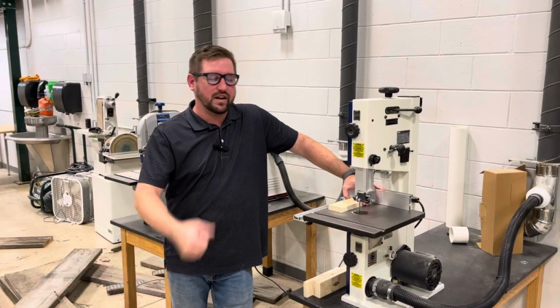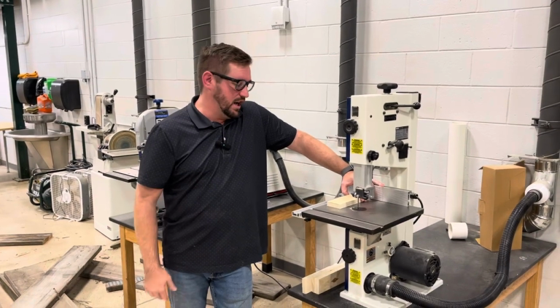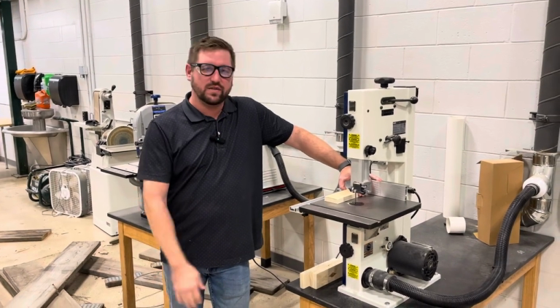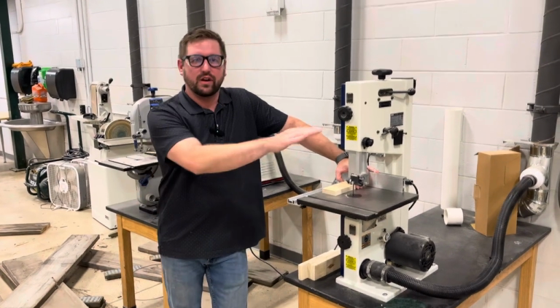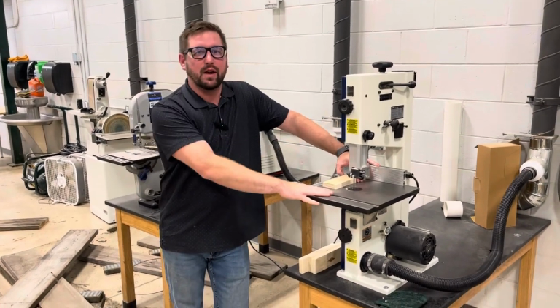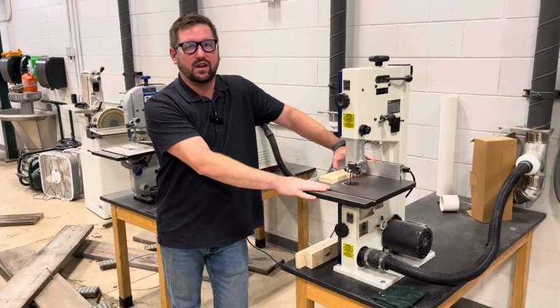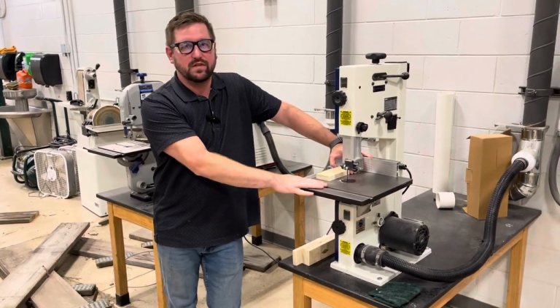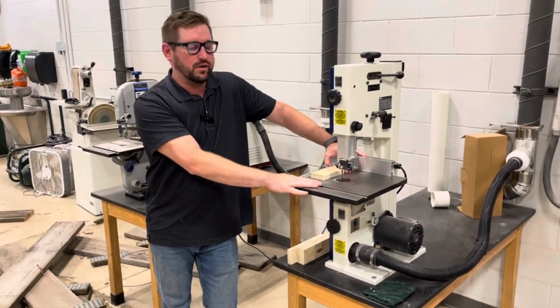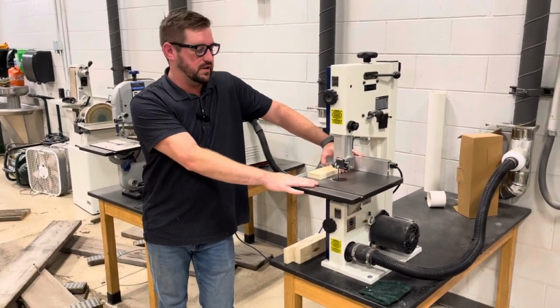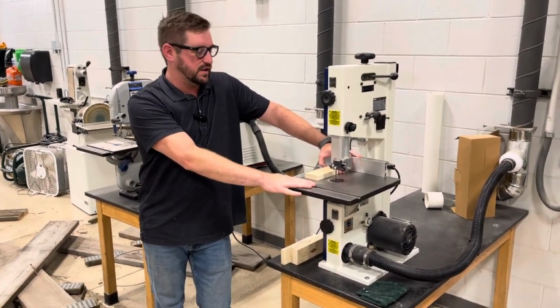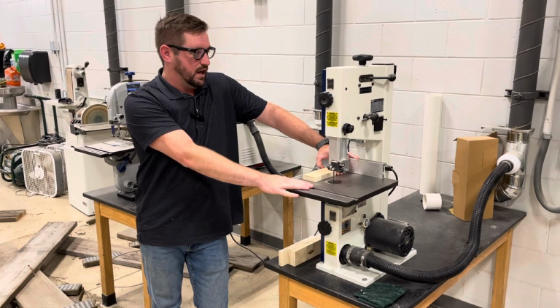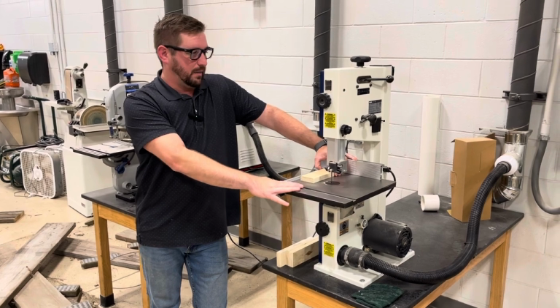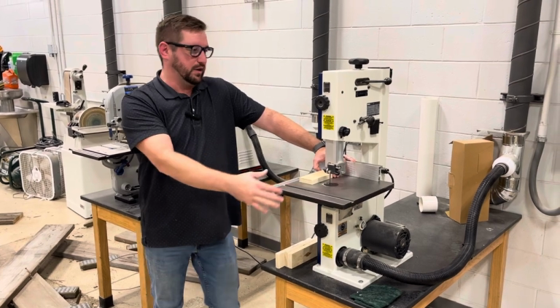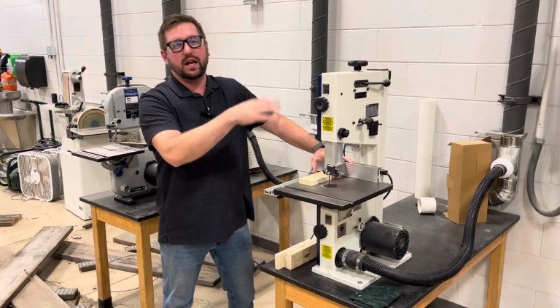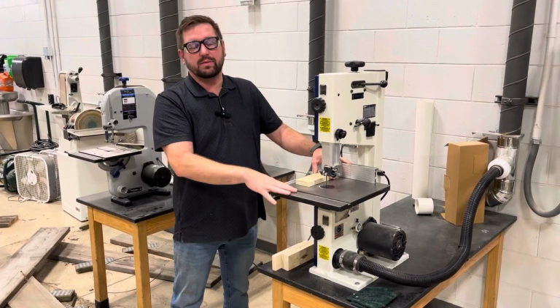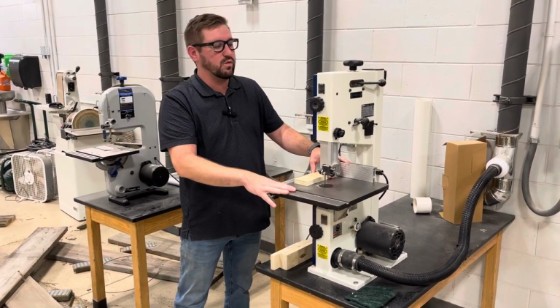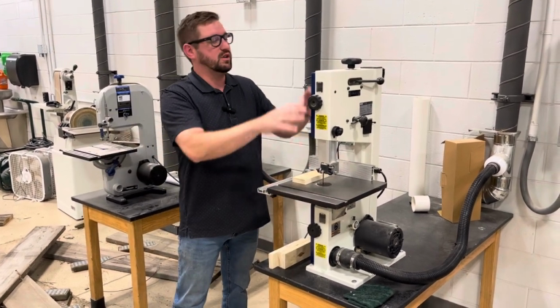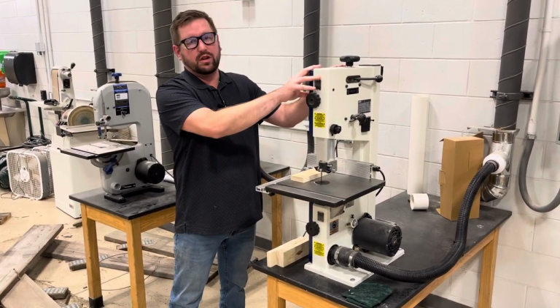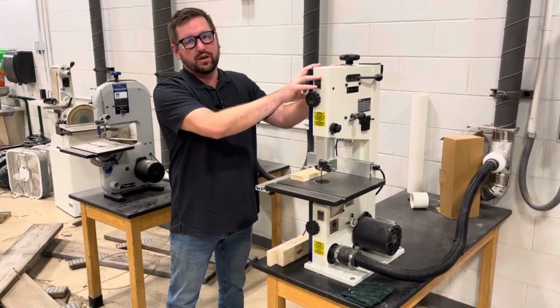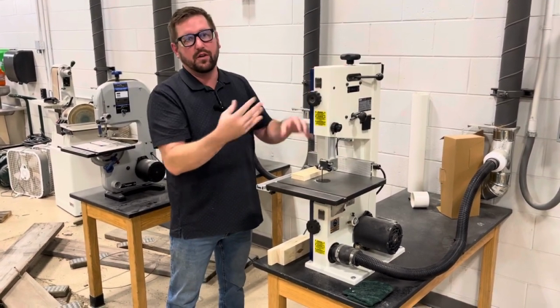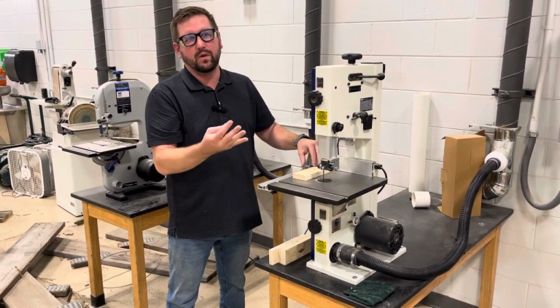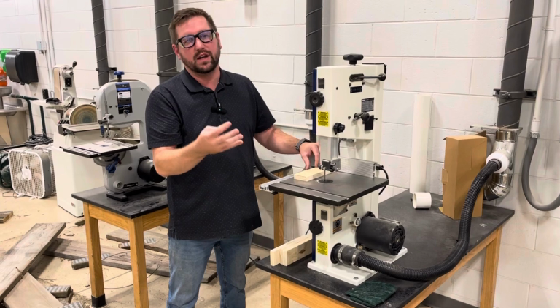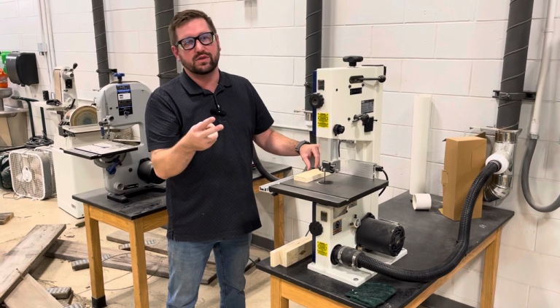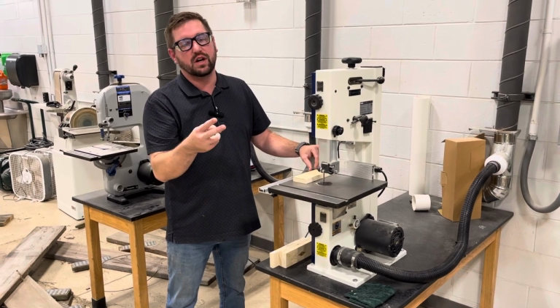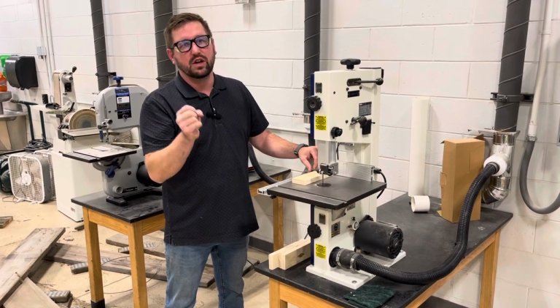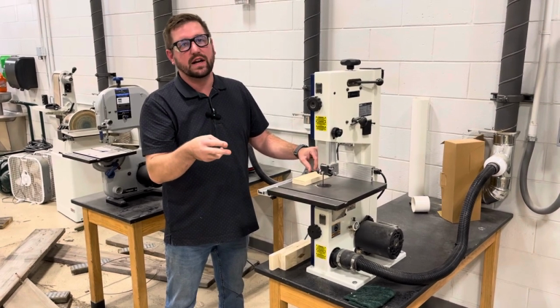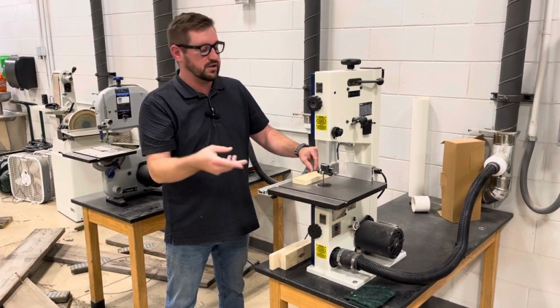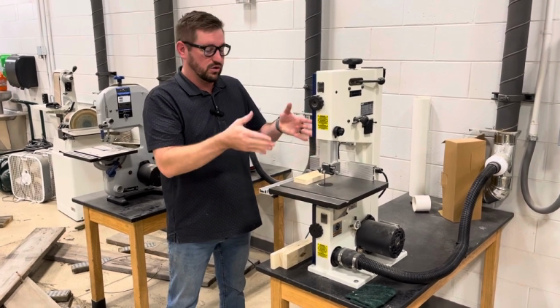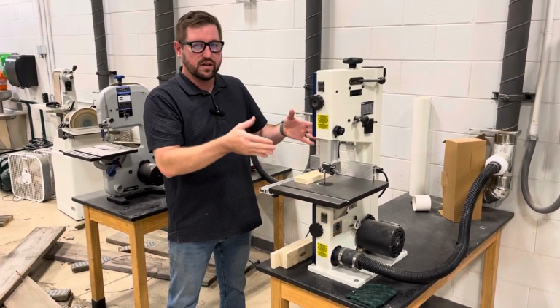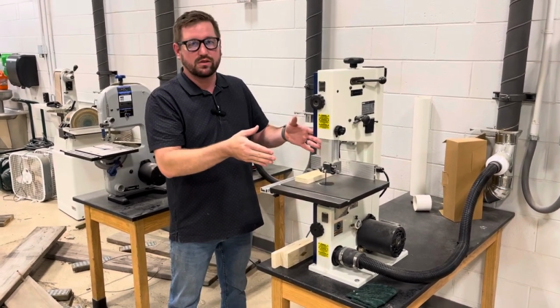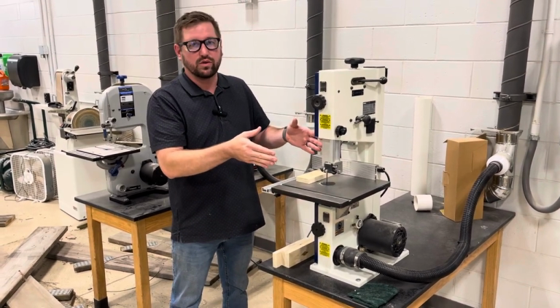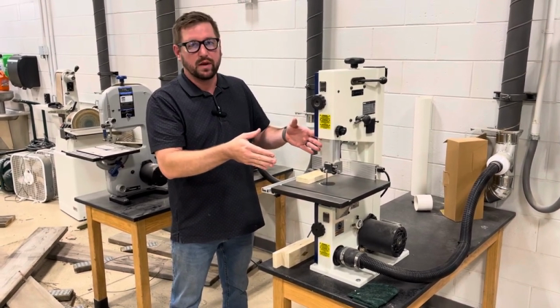Alrighty, next video here is our bandsaw safety video for our safety series. I'm going to show you guys how this bandsaw works, the different parts, and we're going to make four different cuts — two six-inch cuts and two five-inch cuts. Those are going to be the sides to our little trays that we're making.